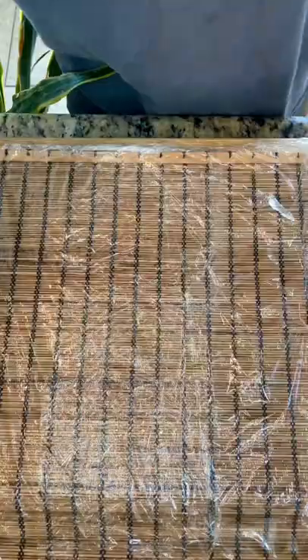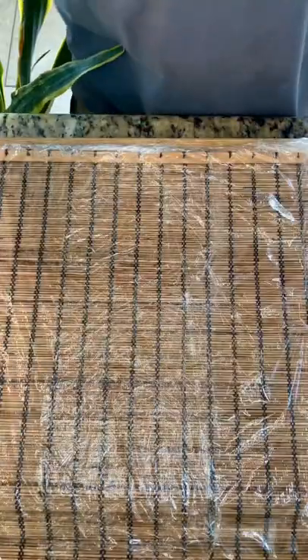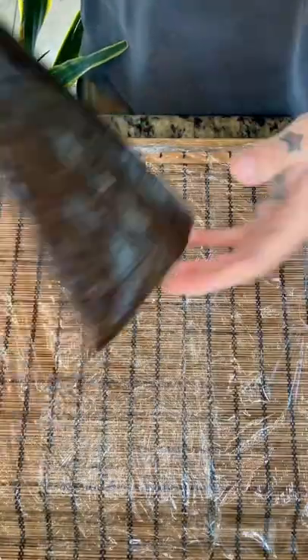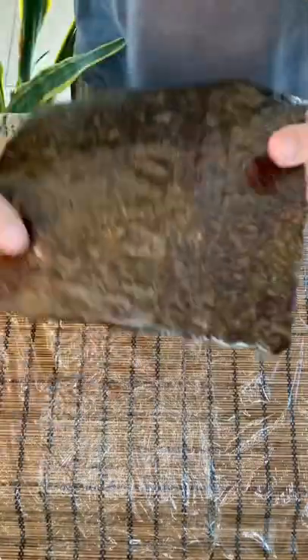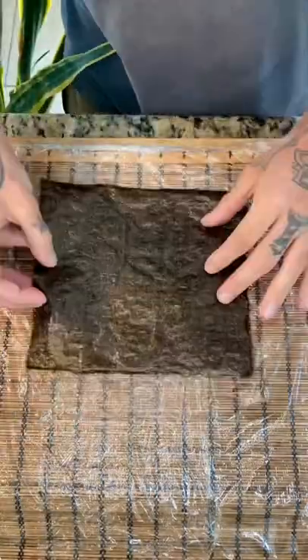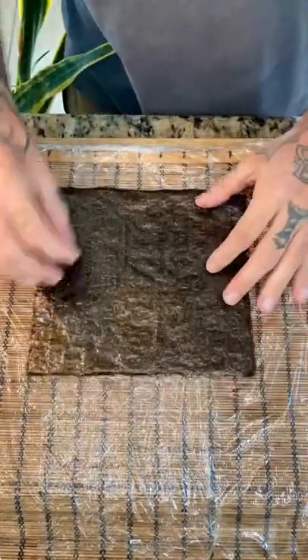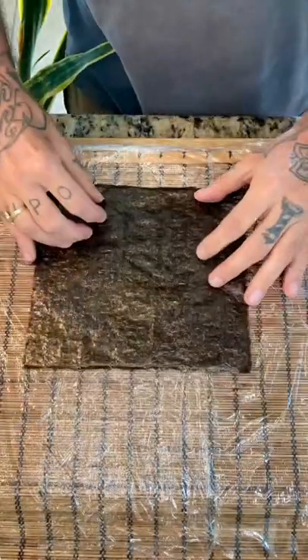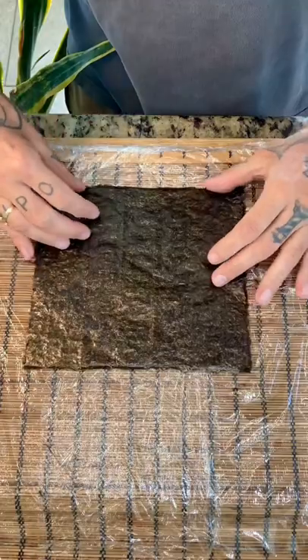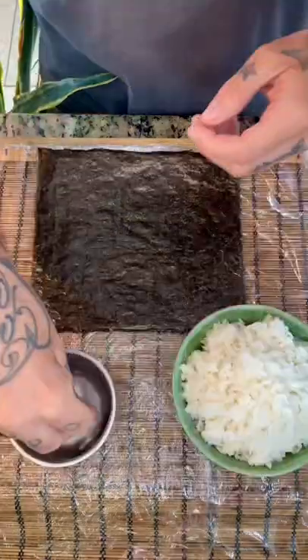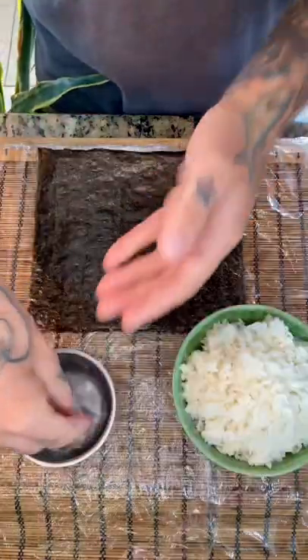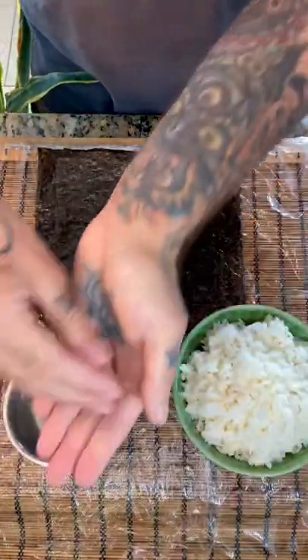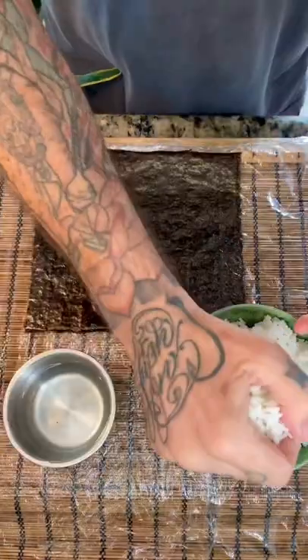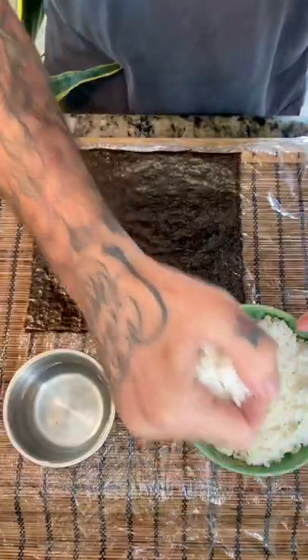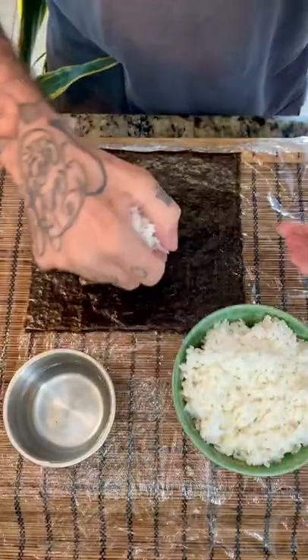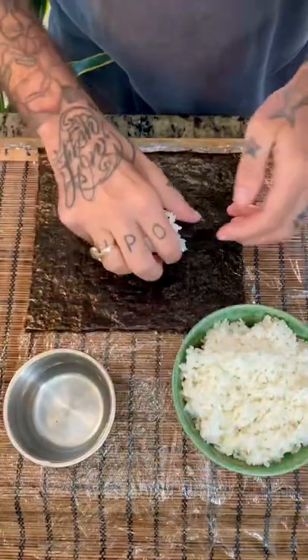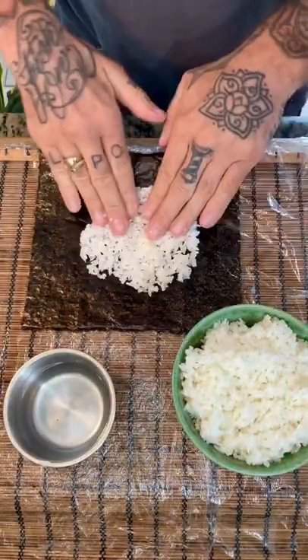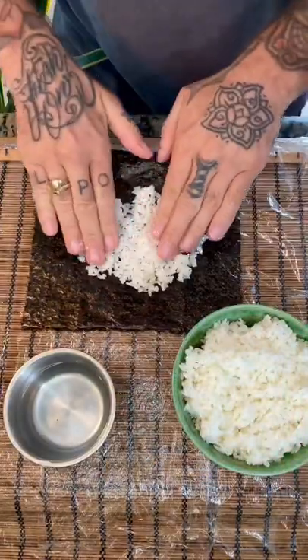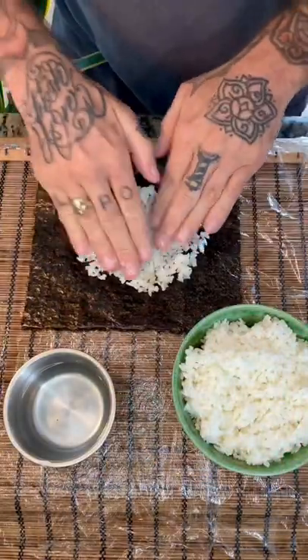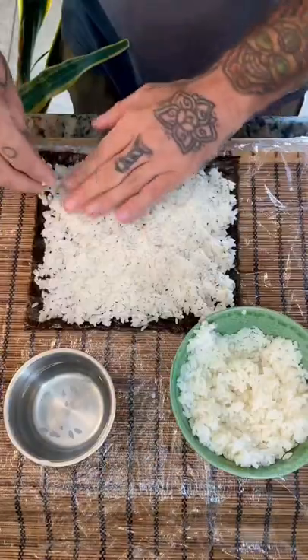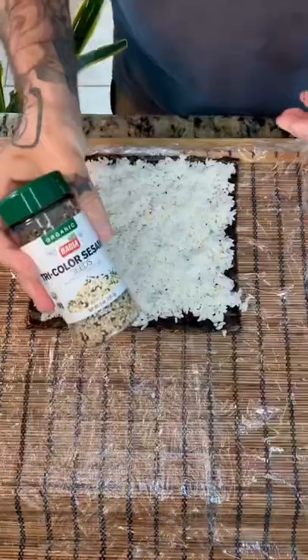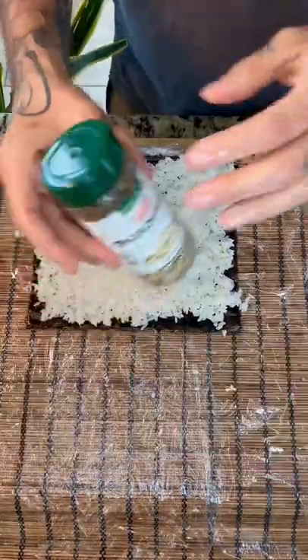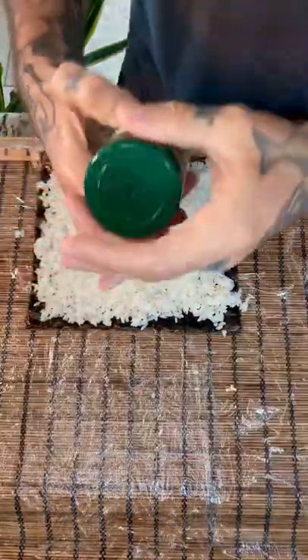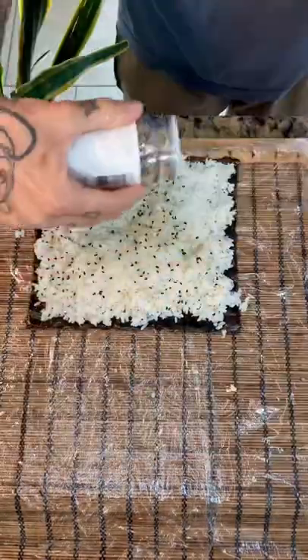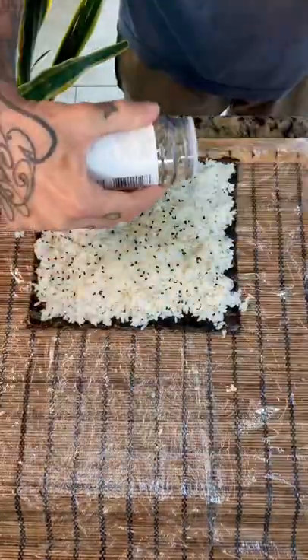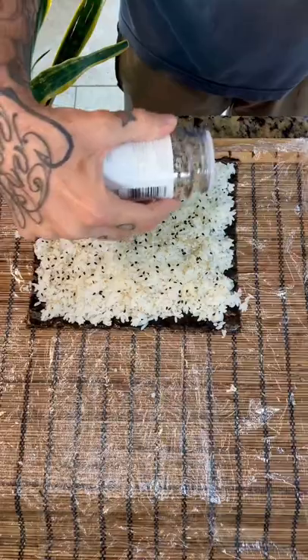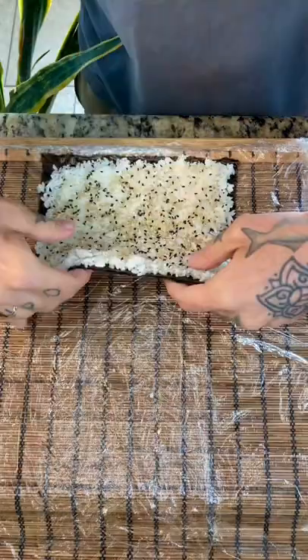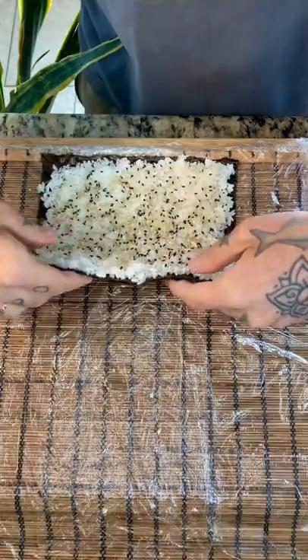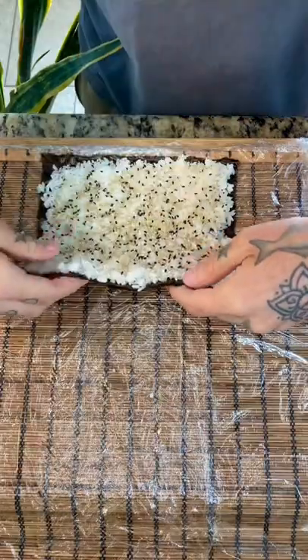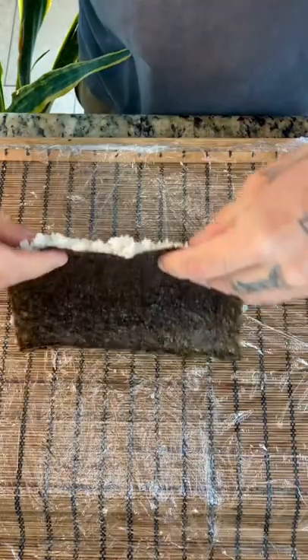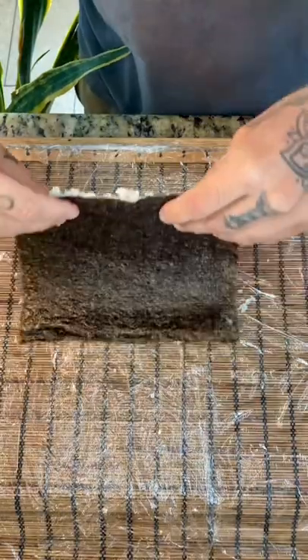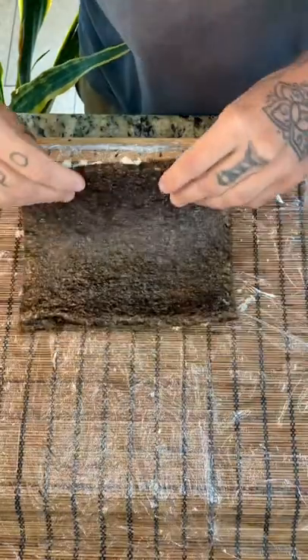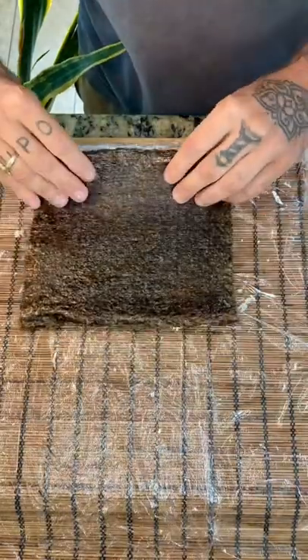Put down your nori, shiny side up. Wet your hands and spread out your rice nice and thin. Grab some sesame seeds, spread them on top, and flip your nori over.